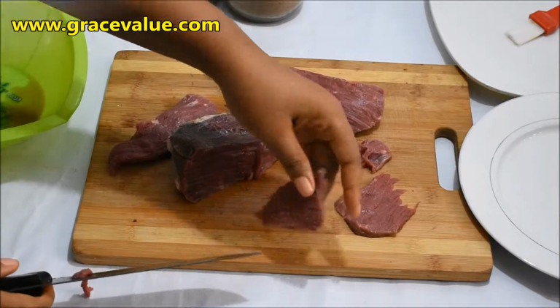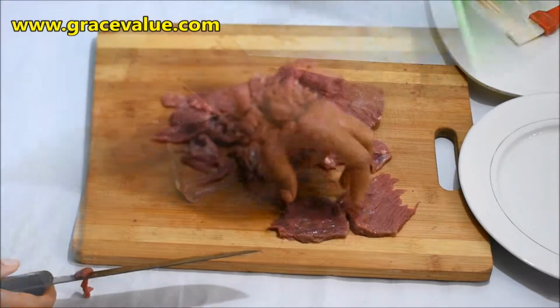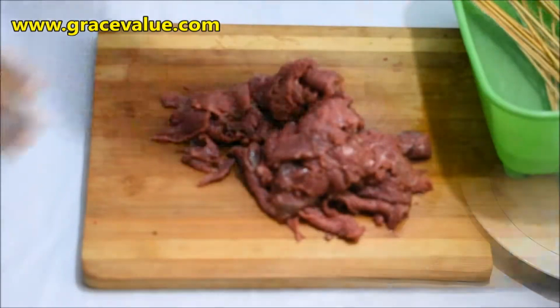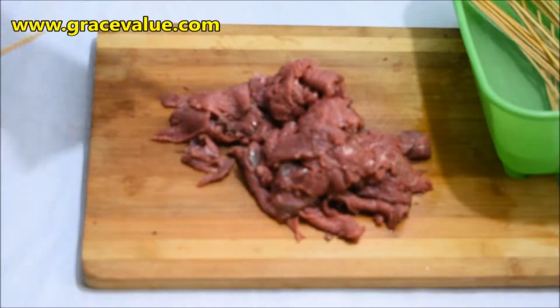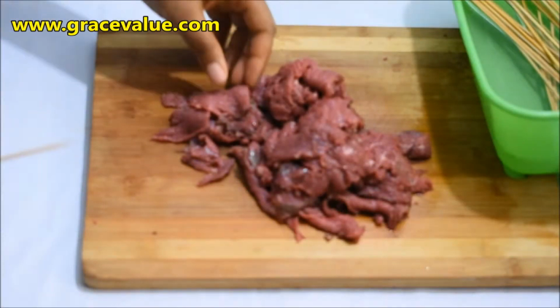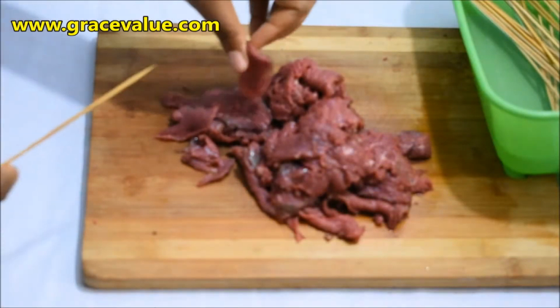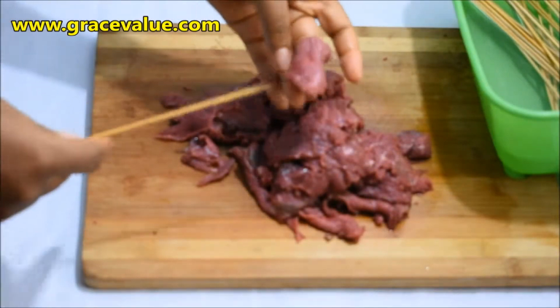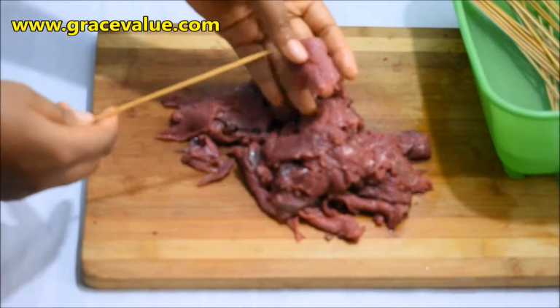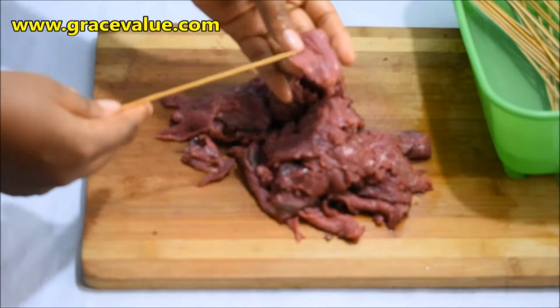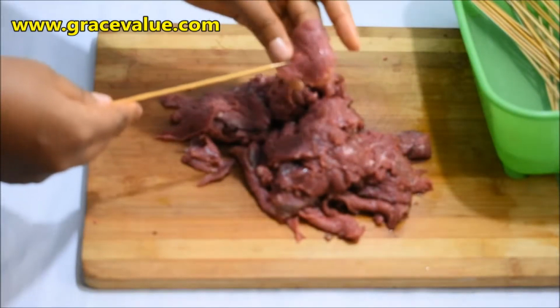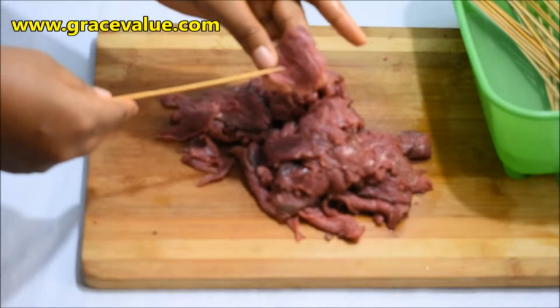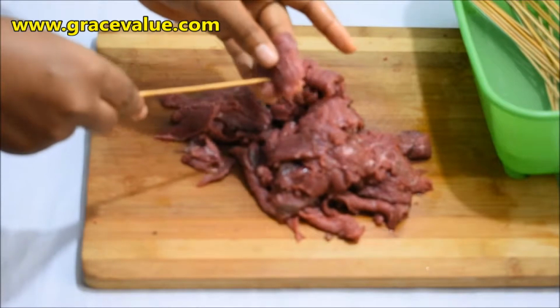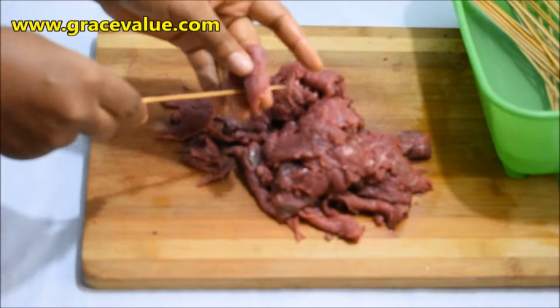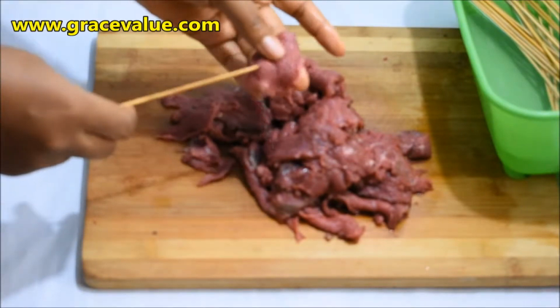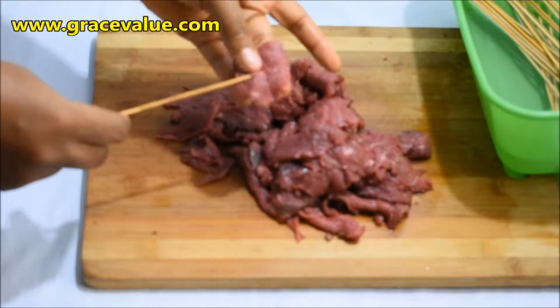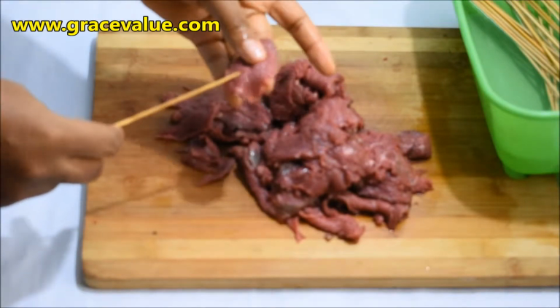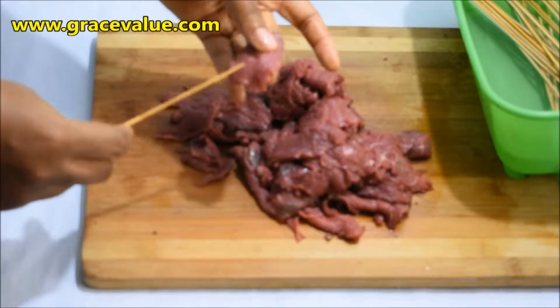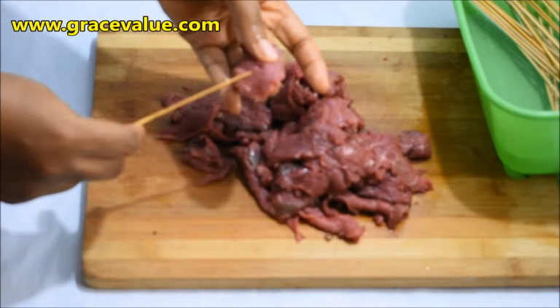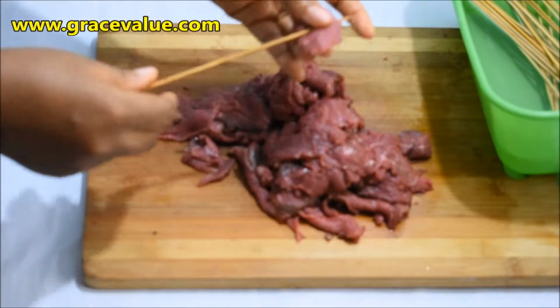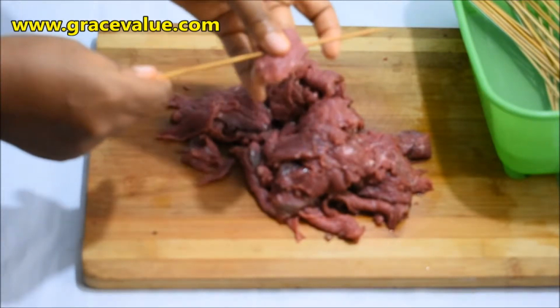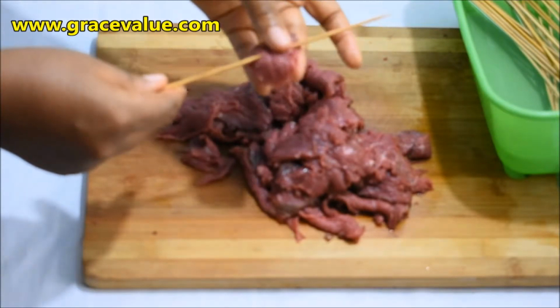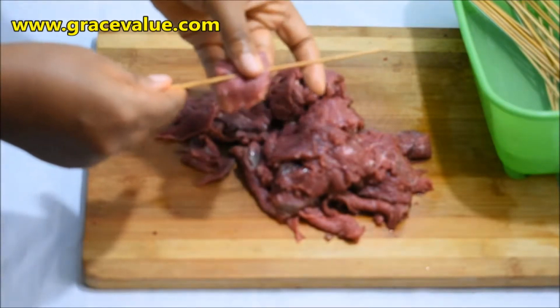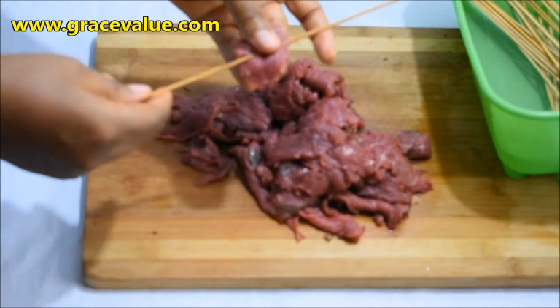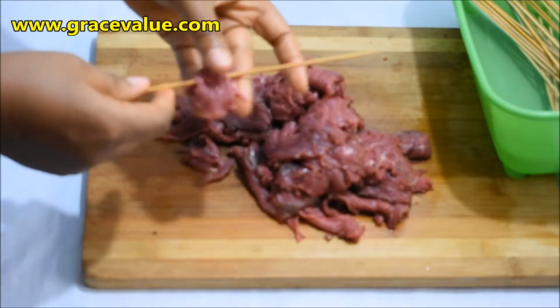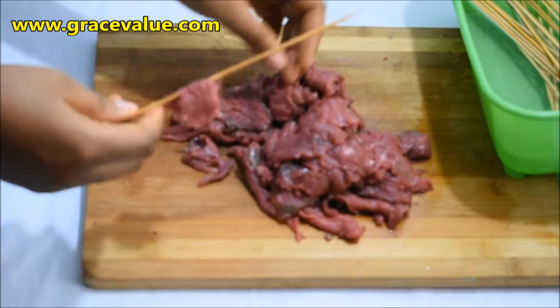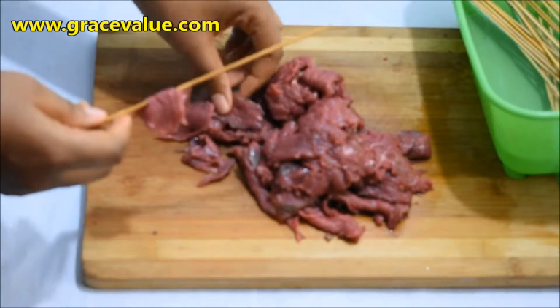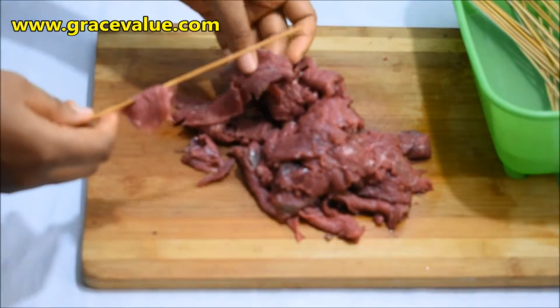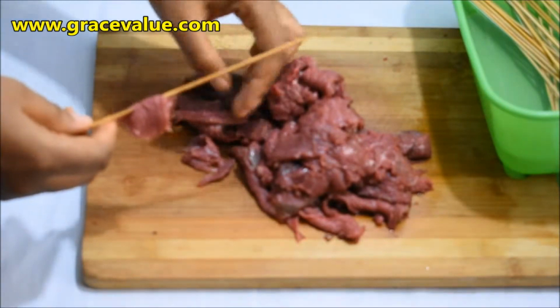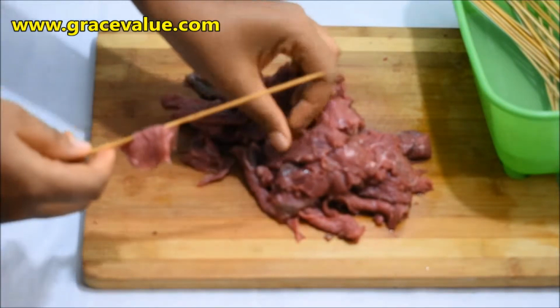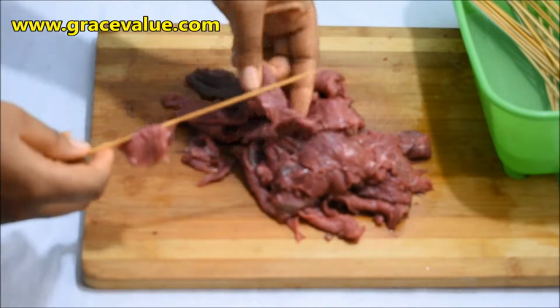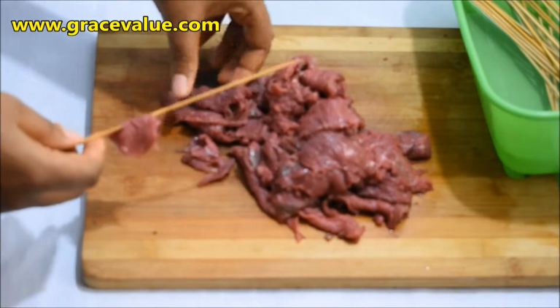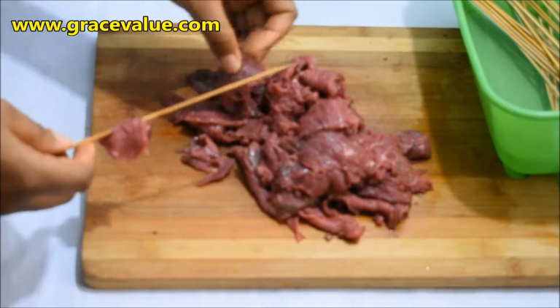I will proceed now to loop the sliced meat onto the soft skewers.